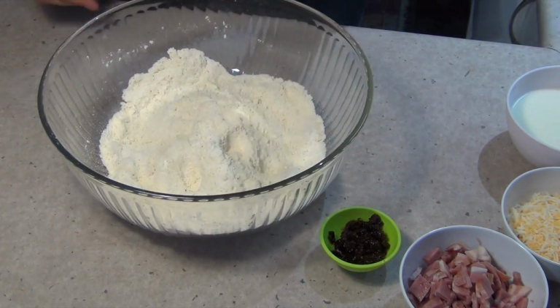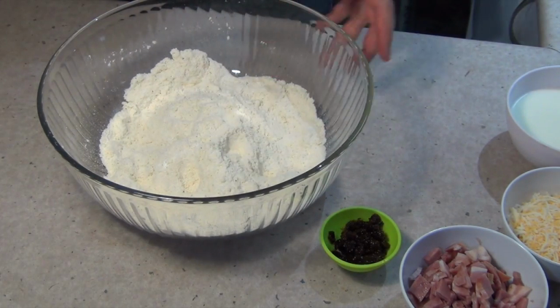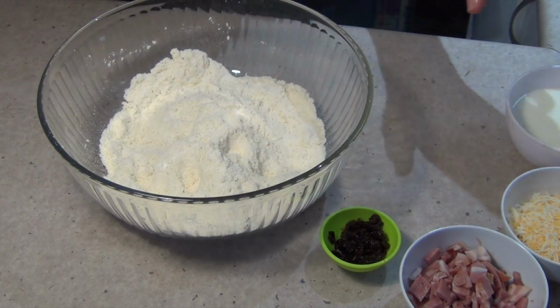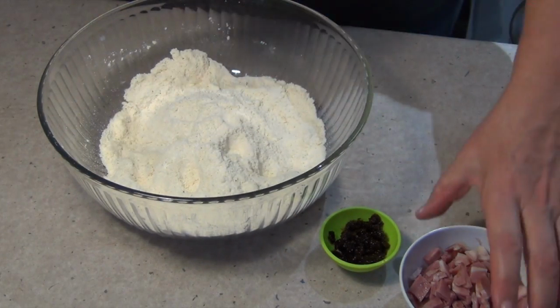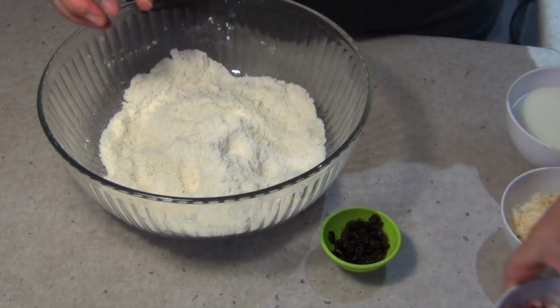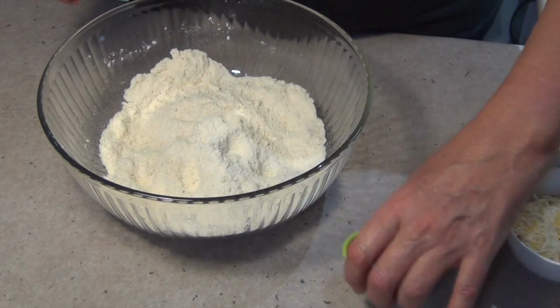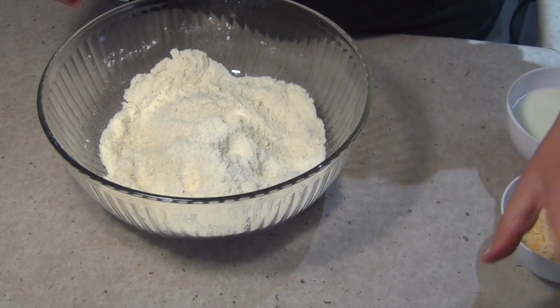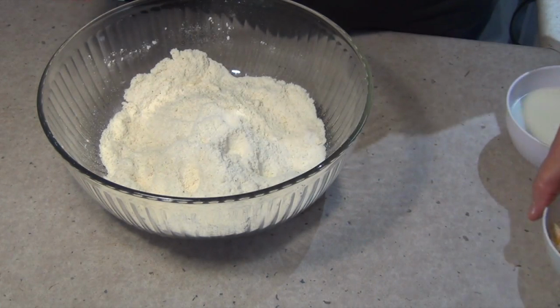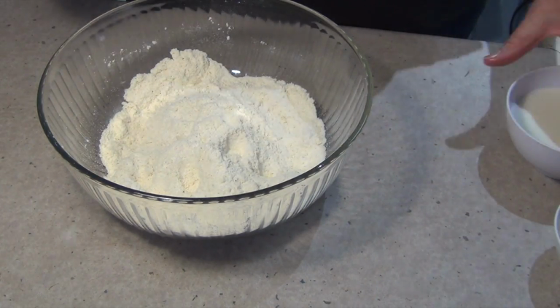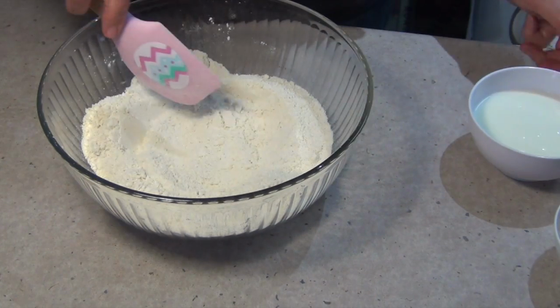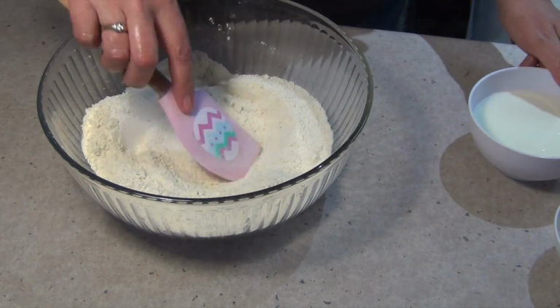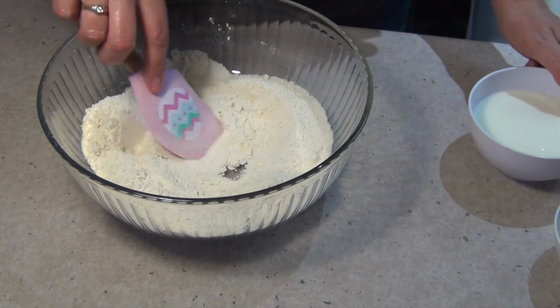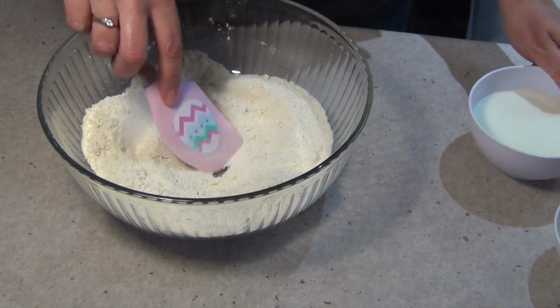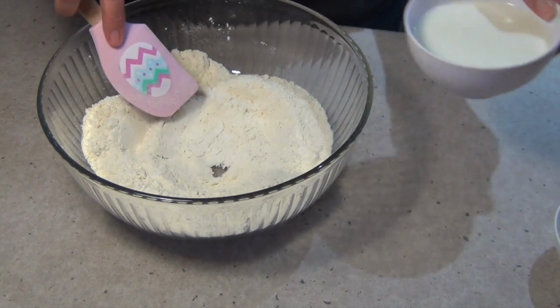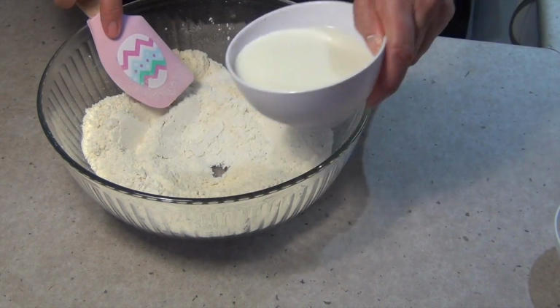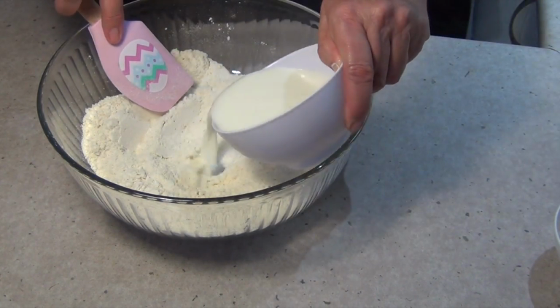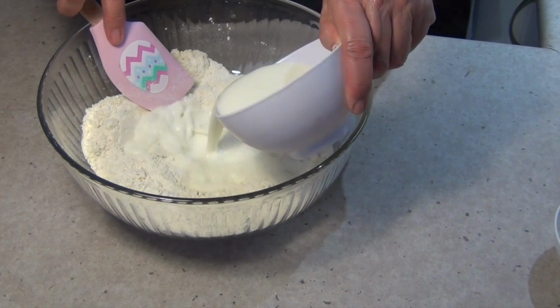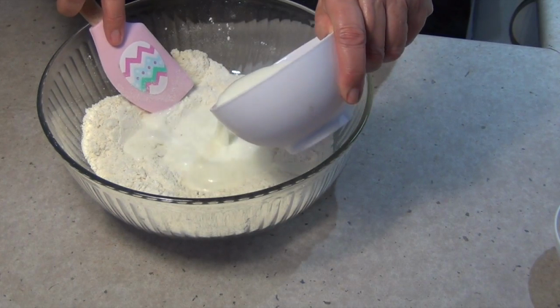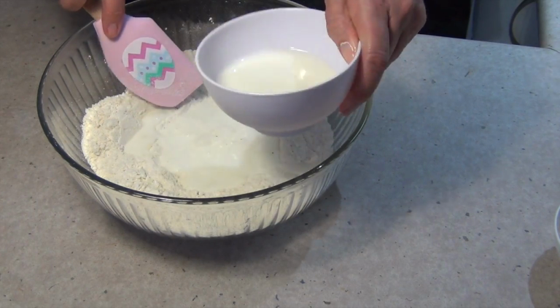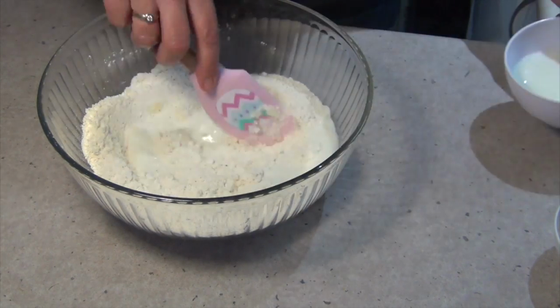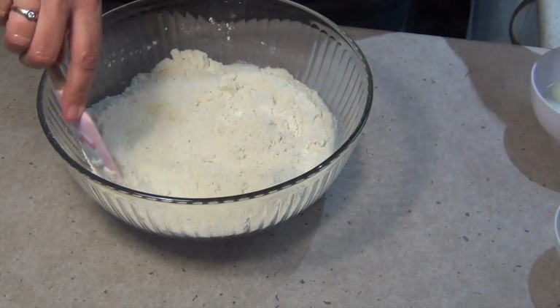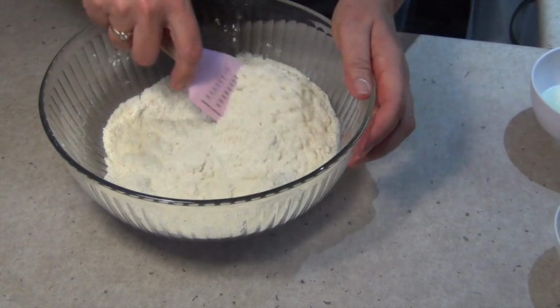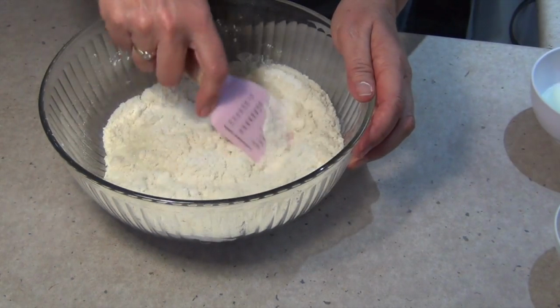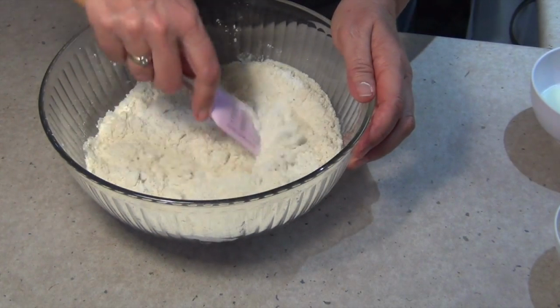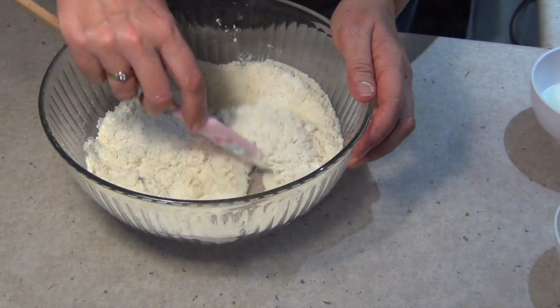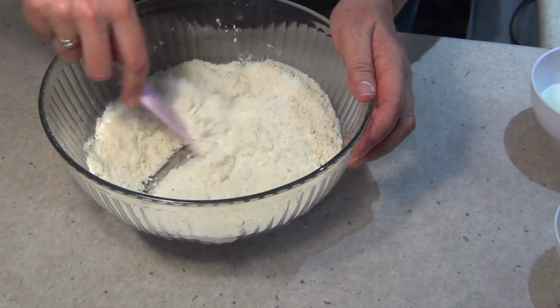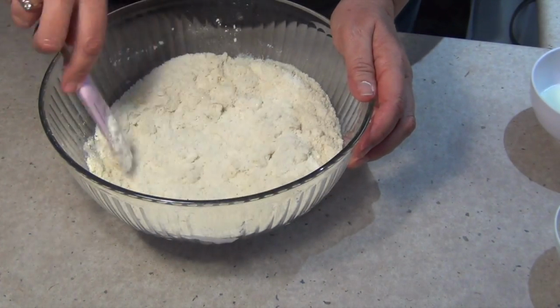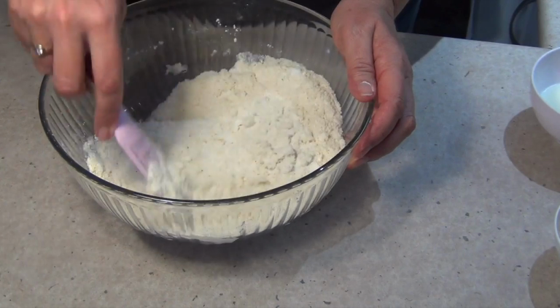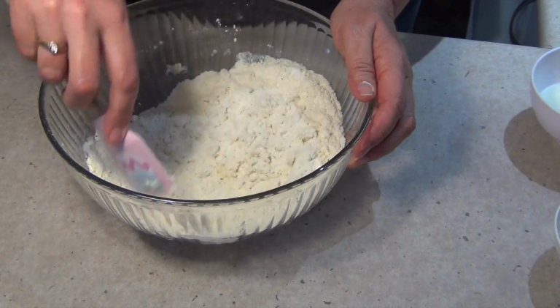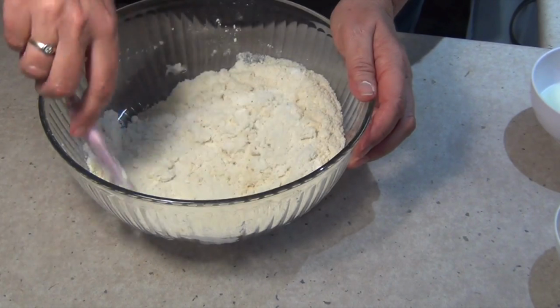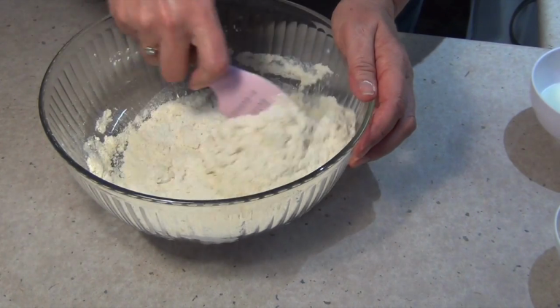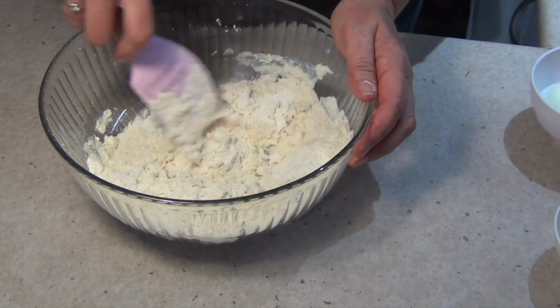Now we're going to add just enough milk to make a soft dough, so just make a well in the center. If you're camping and you don't have access to fresh milk, powdered milk is fine. You do not want to overwork this because you will make it tough — we just need it to come together and be quite a soft dough.